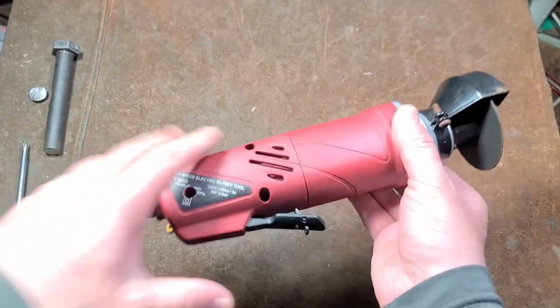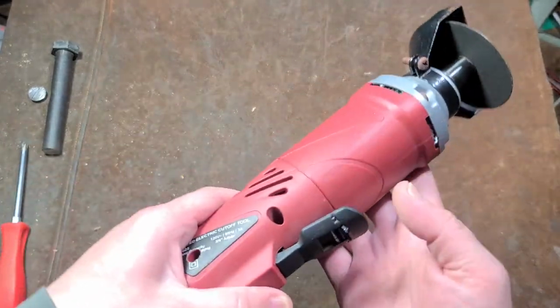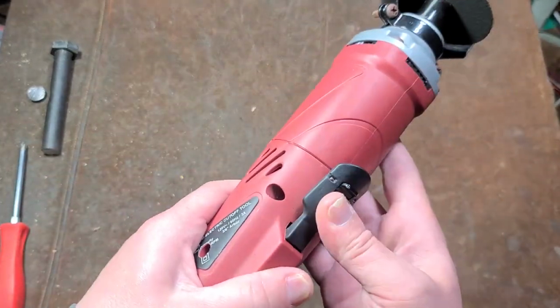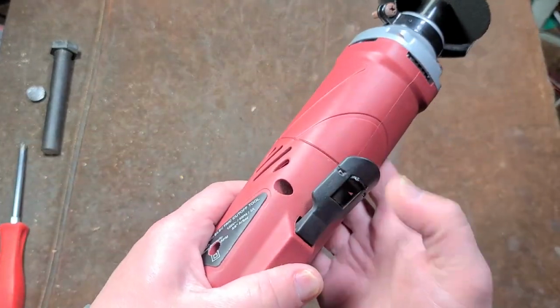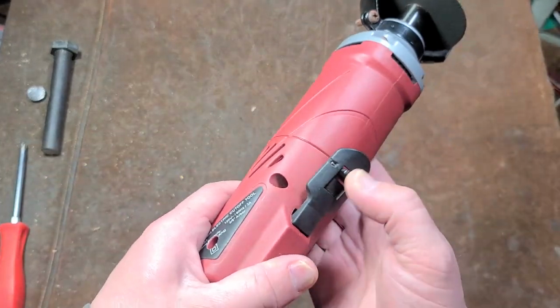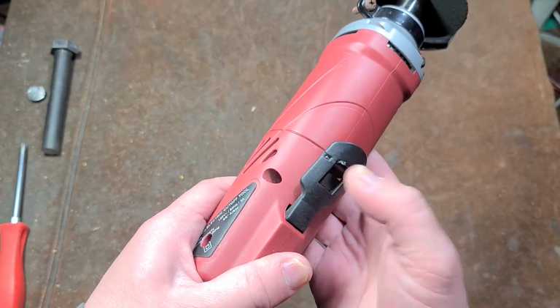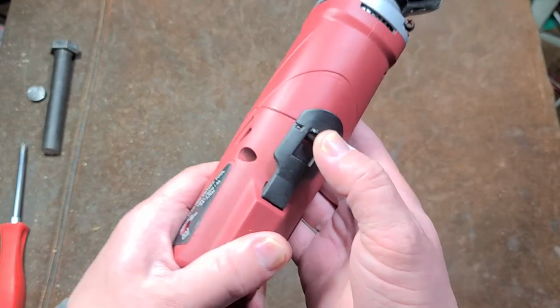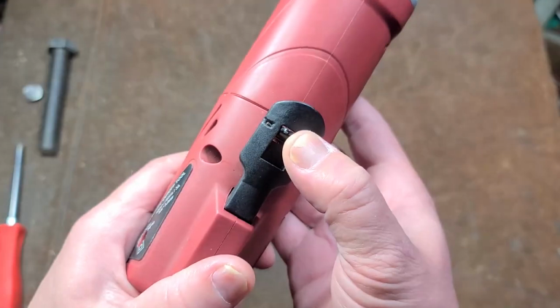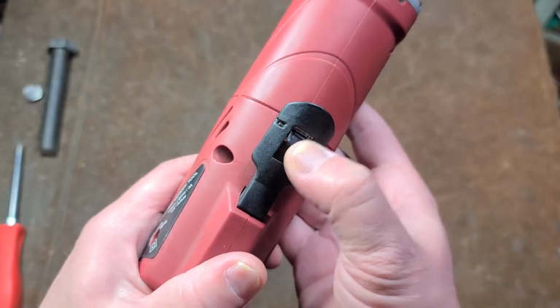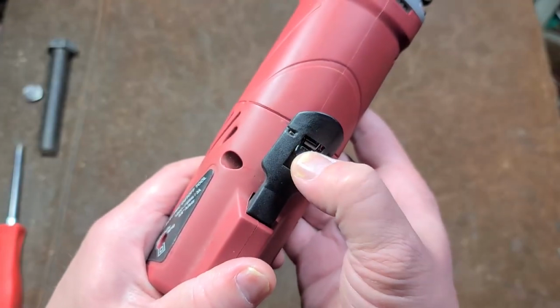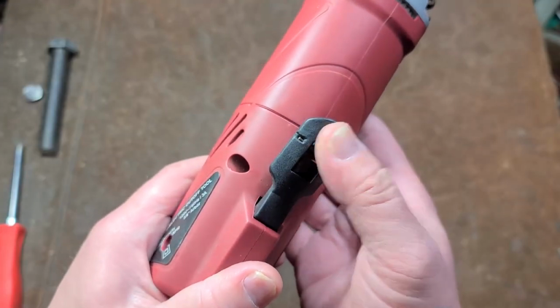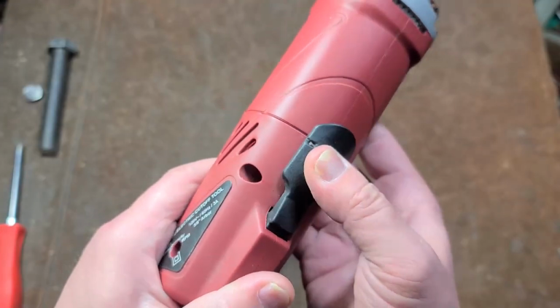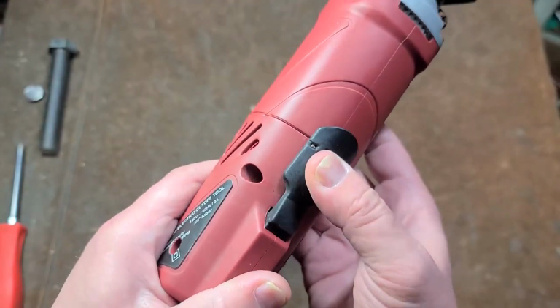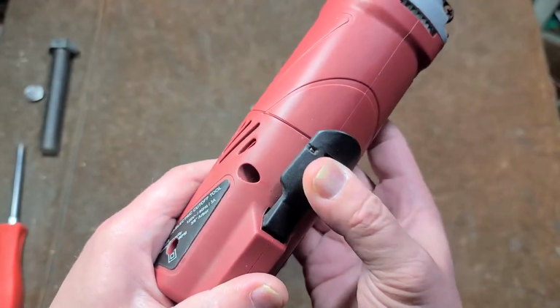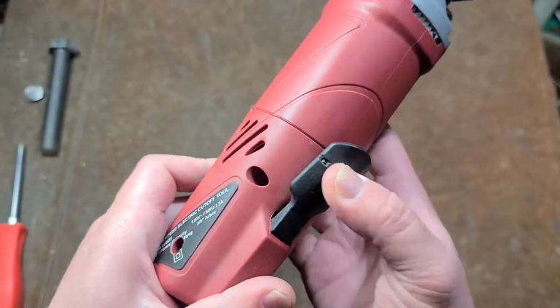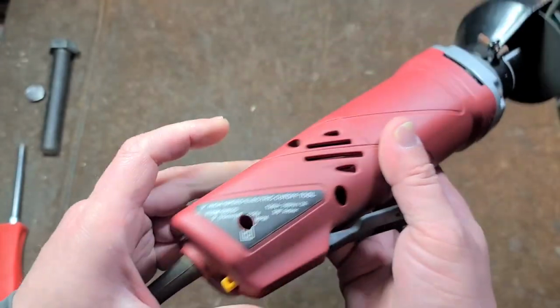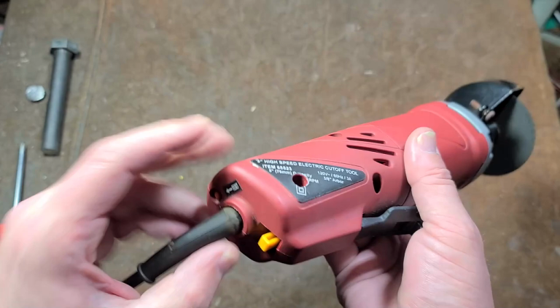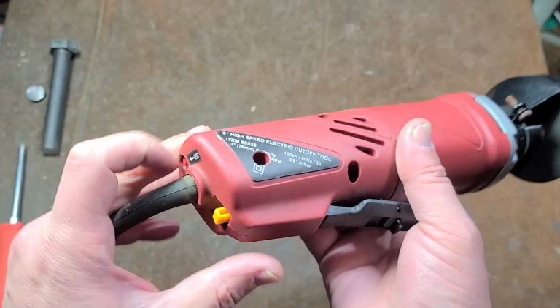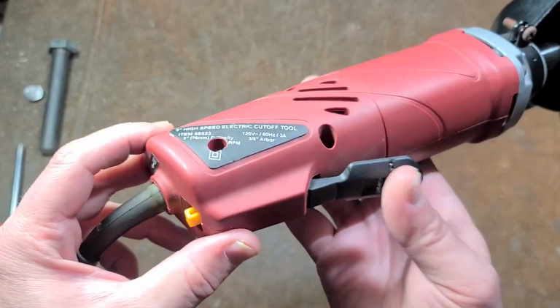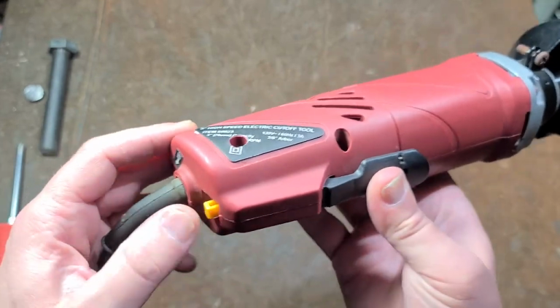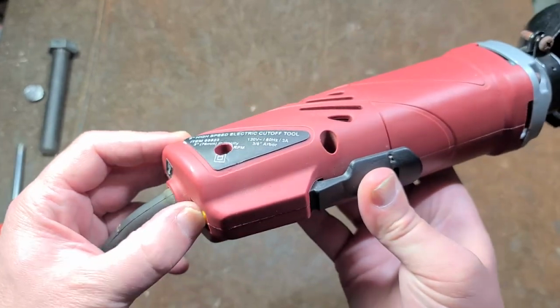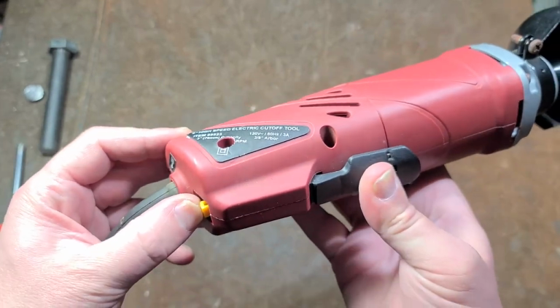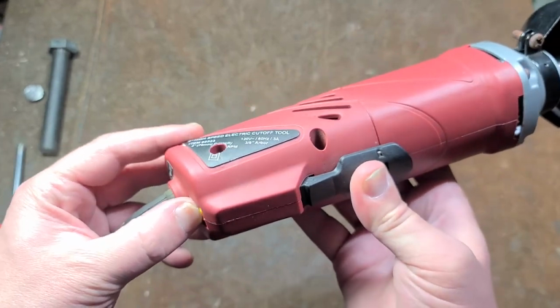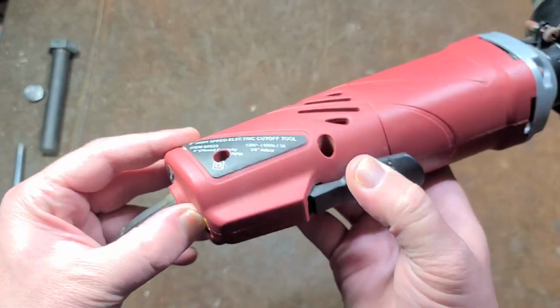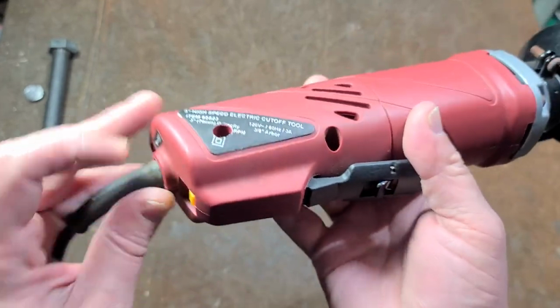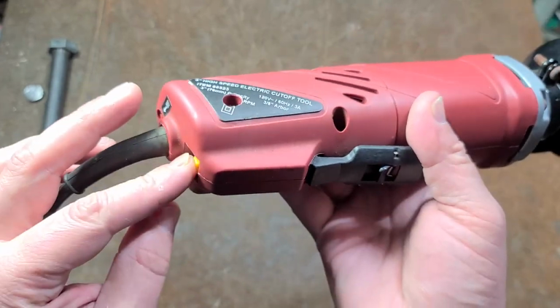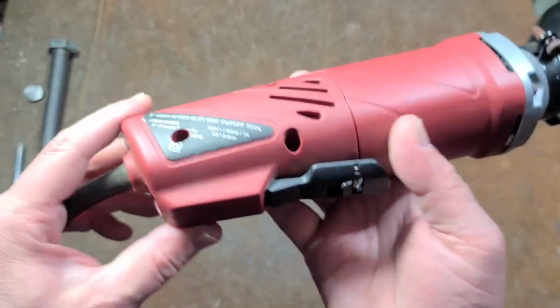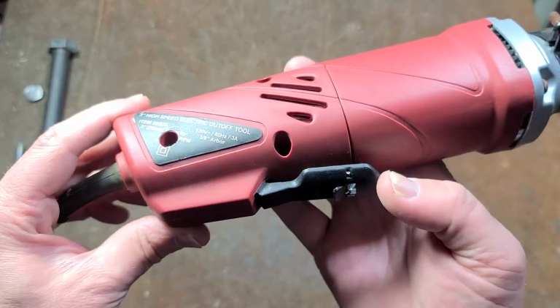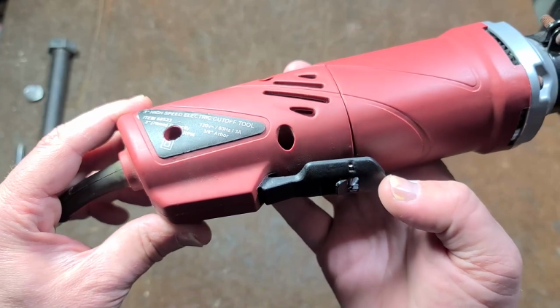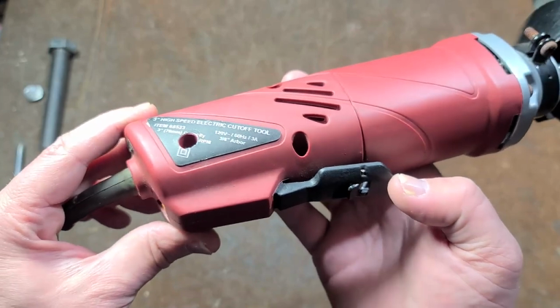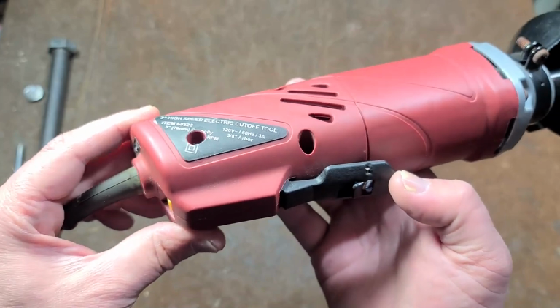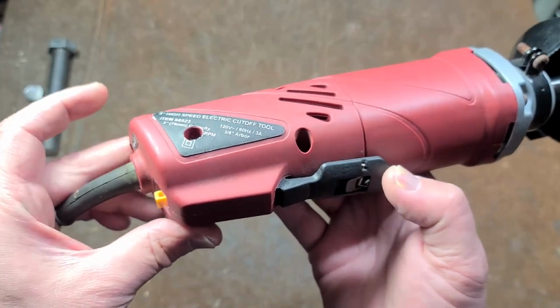It does have a paddle switch. It's actually, surprisingly enough, a metal lockout. The paddle switch does seem to work pretty smoothly. And if you're doing heavy-duty cutoff operations, it does have a trigger lock, so I do appreciate that.